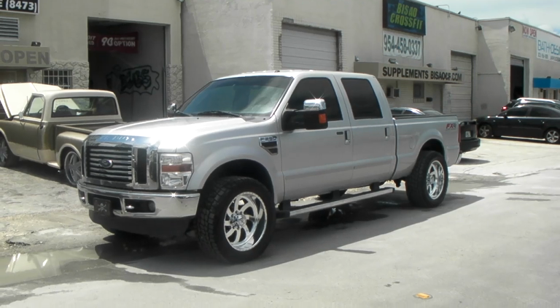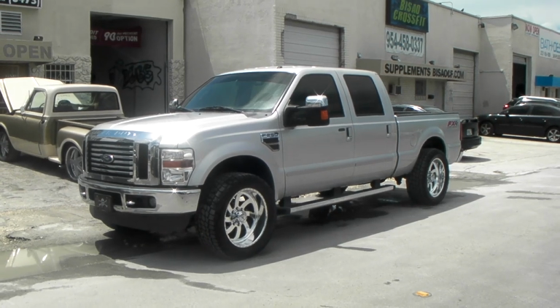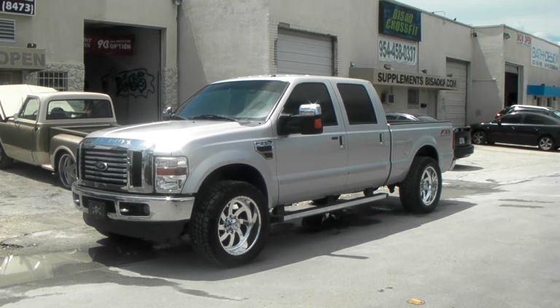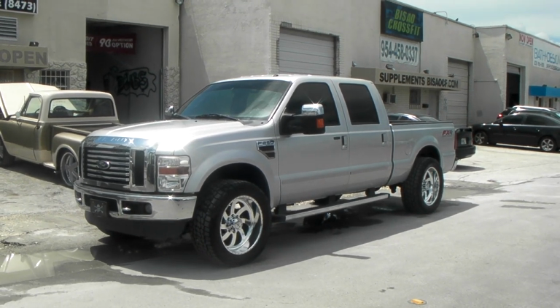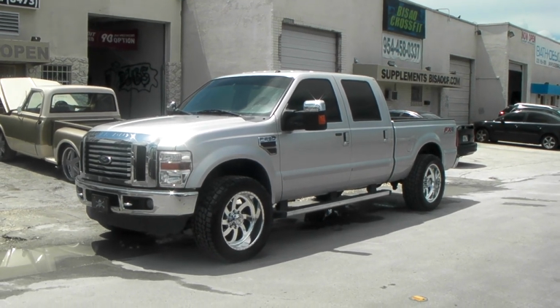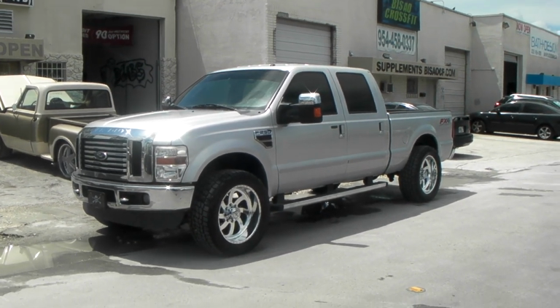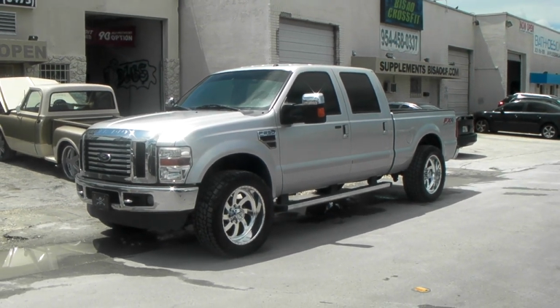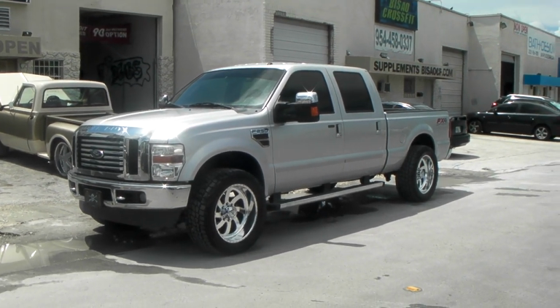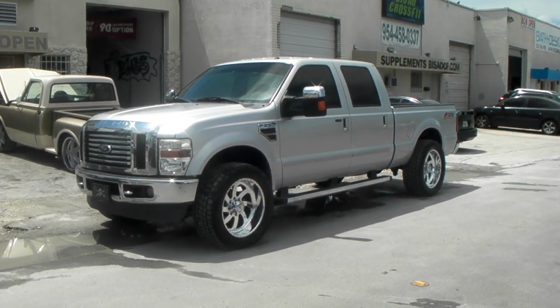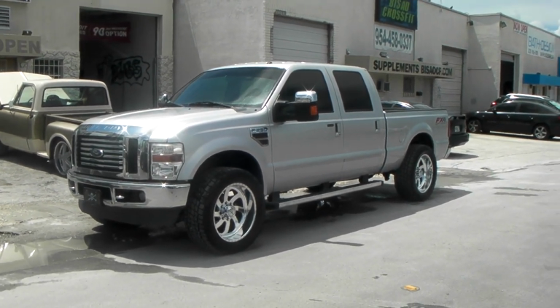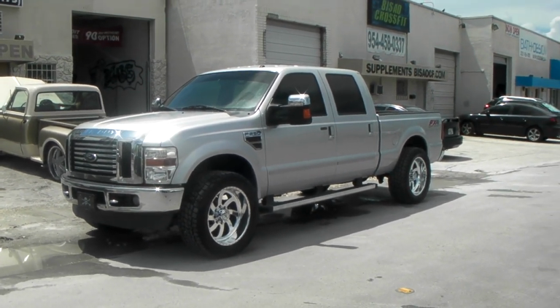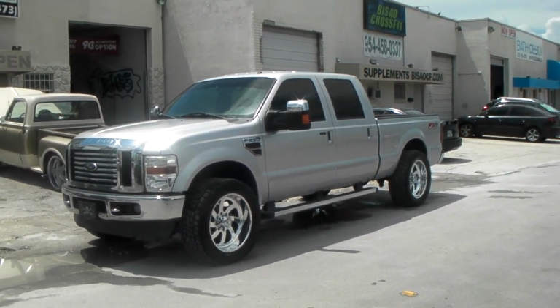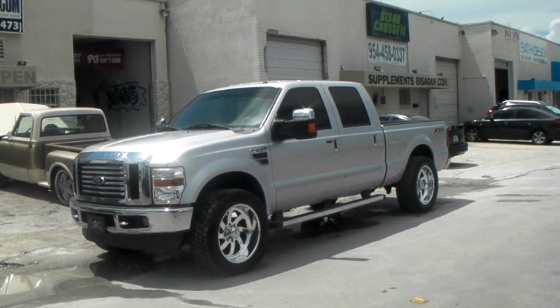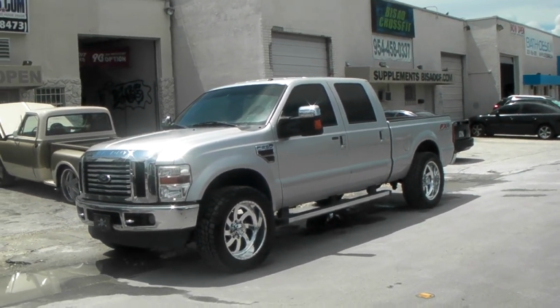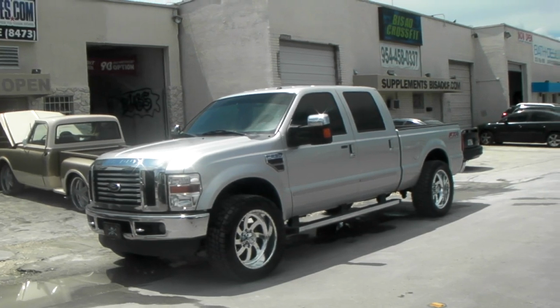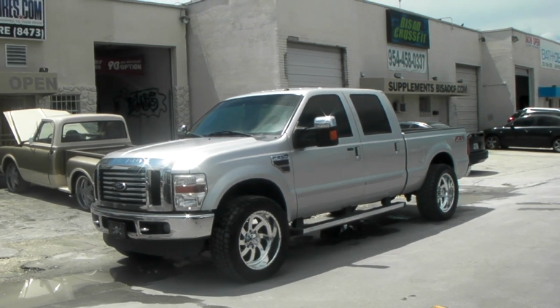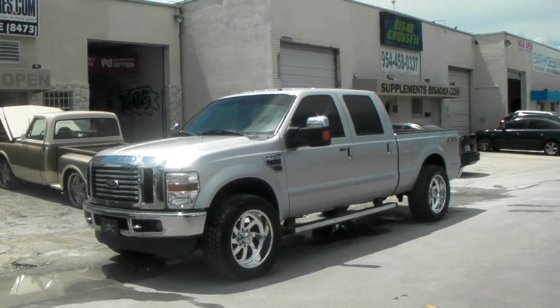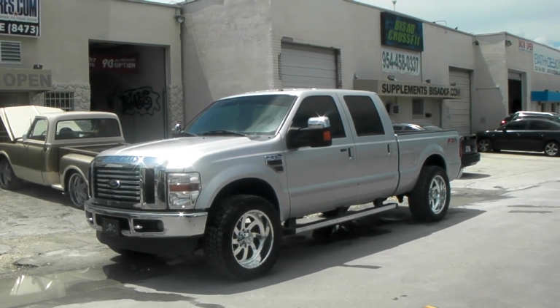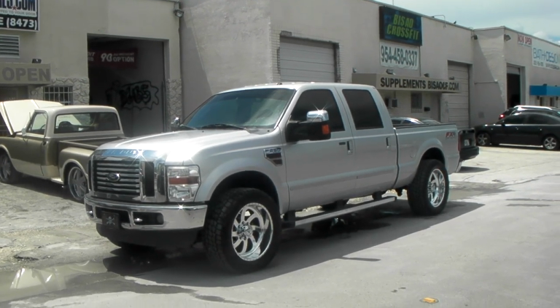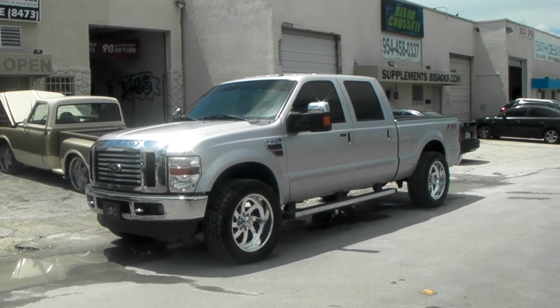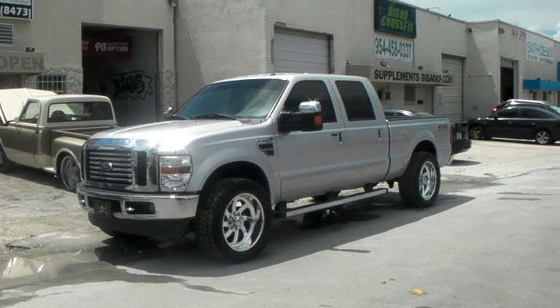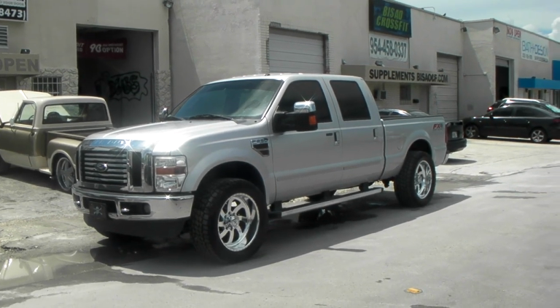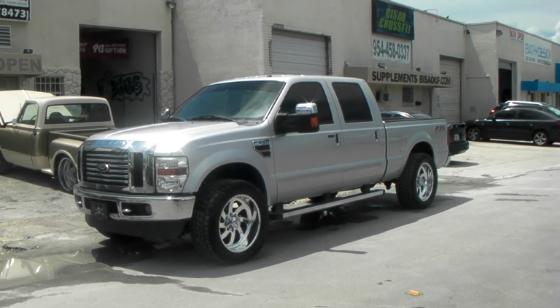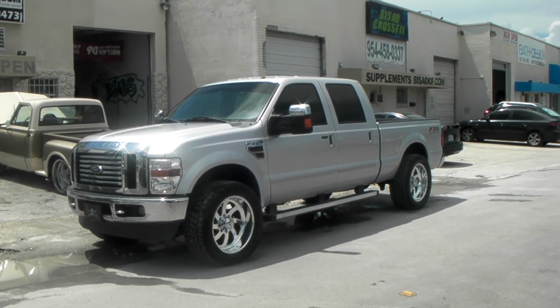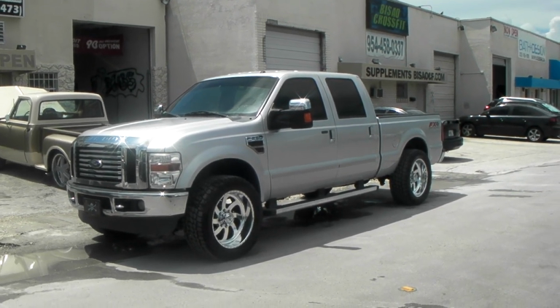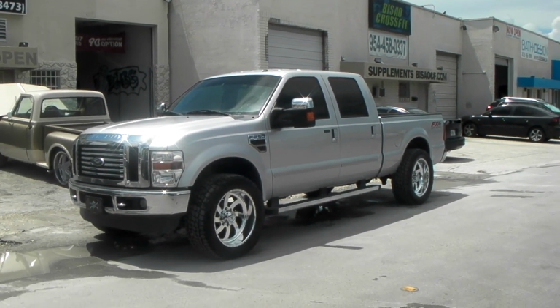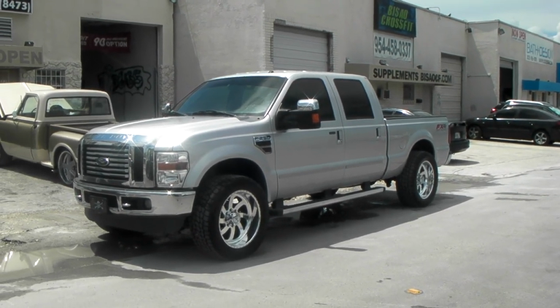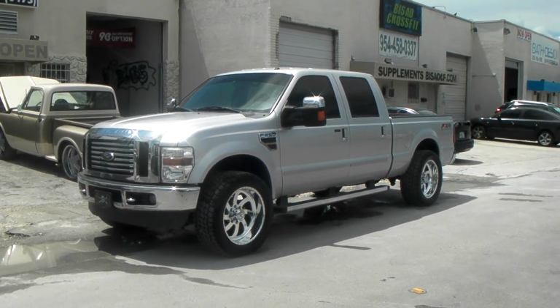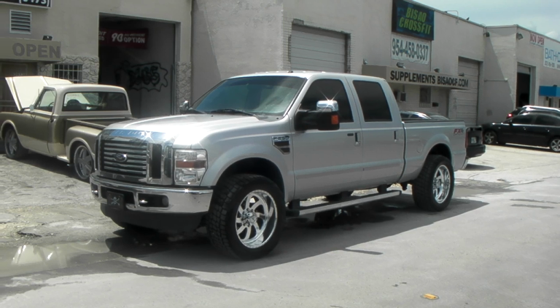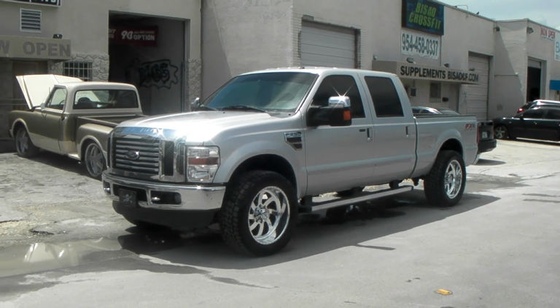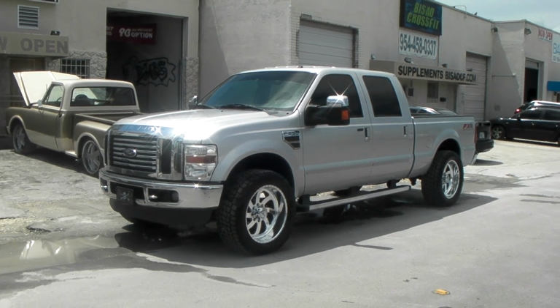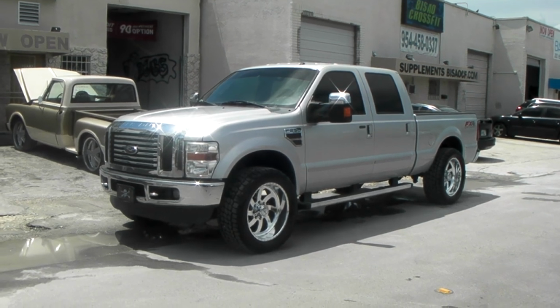It's your boy KB from Dublin Tires TV at DublinTires.com — tires shipped to your door. Find us online at DublinTires.com or call us at 877-544-8473.